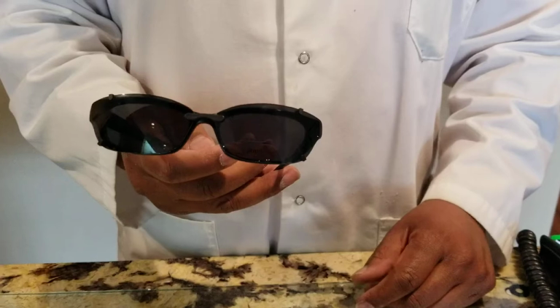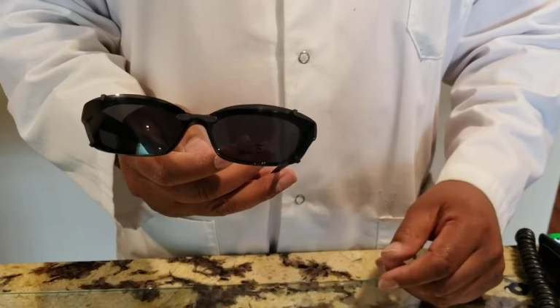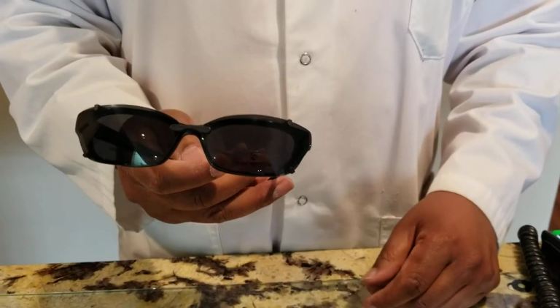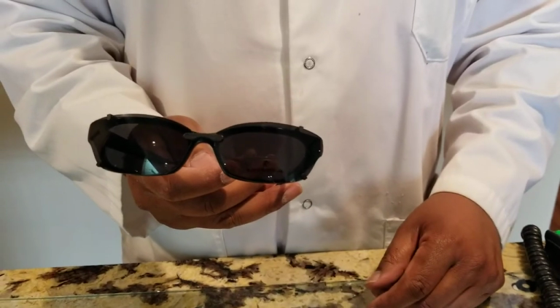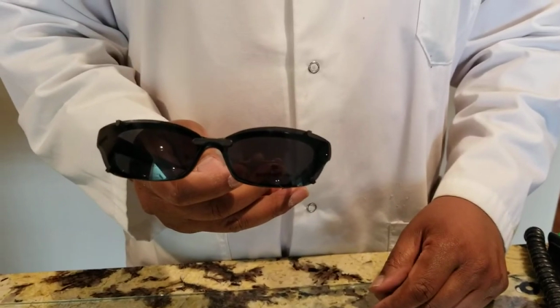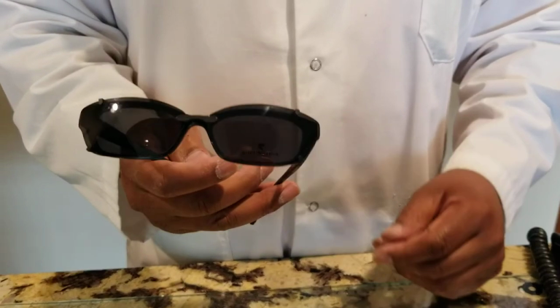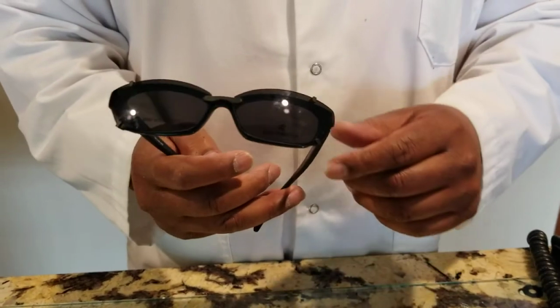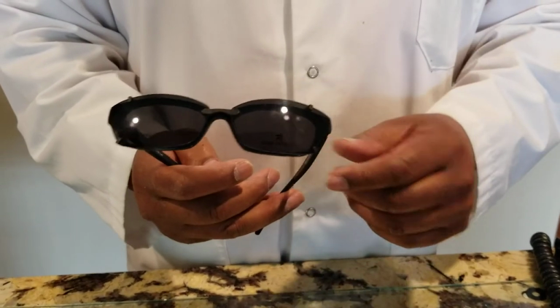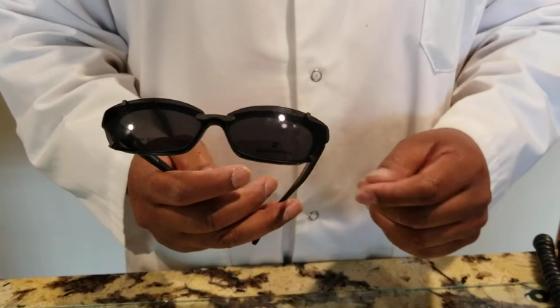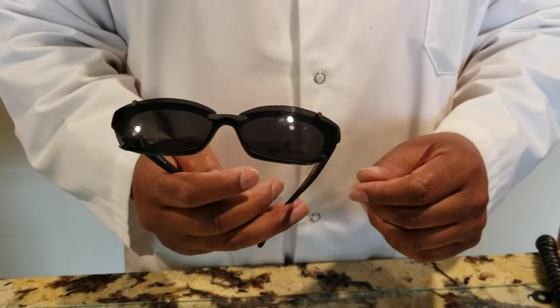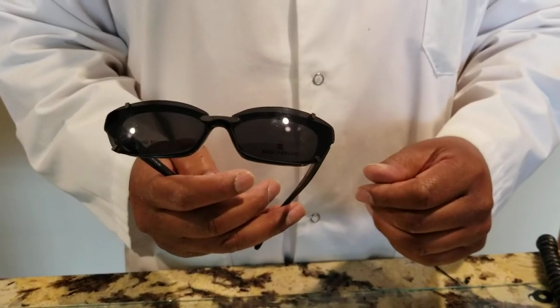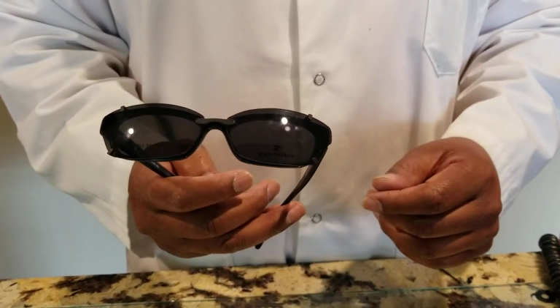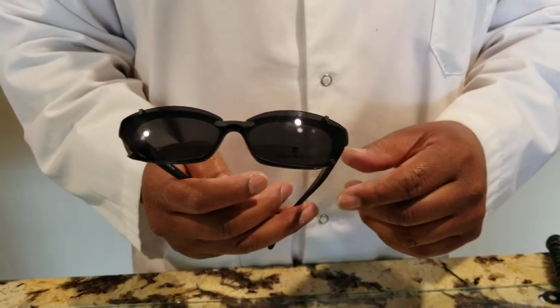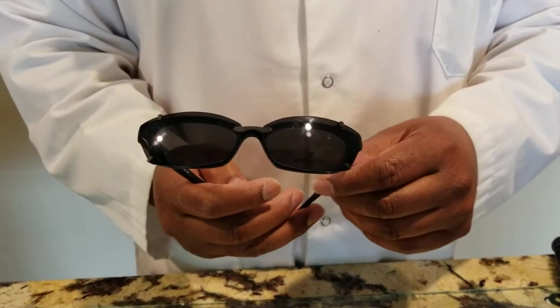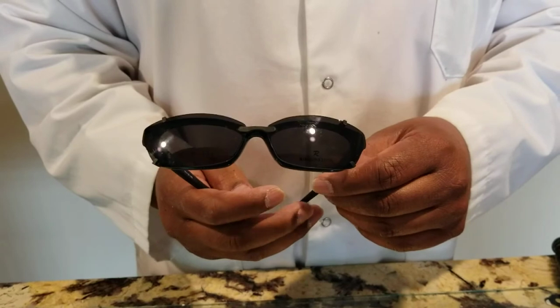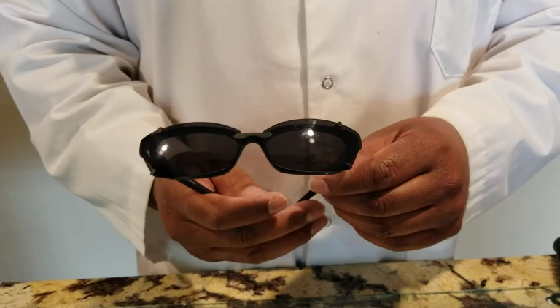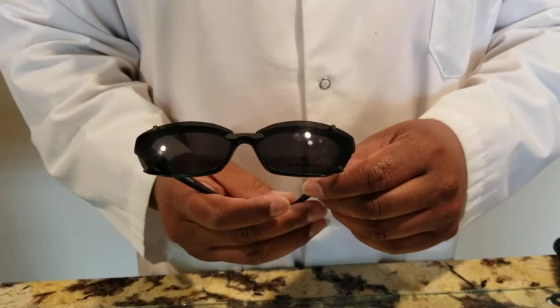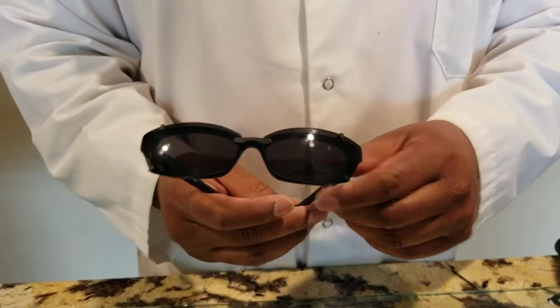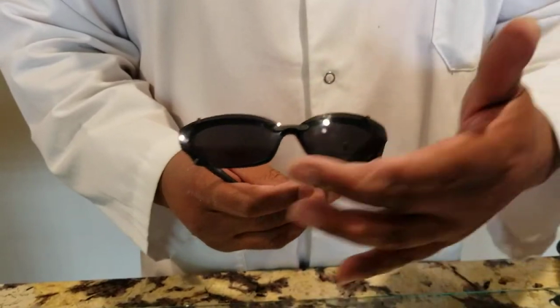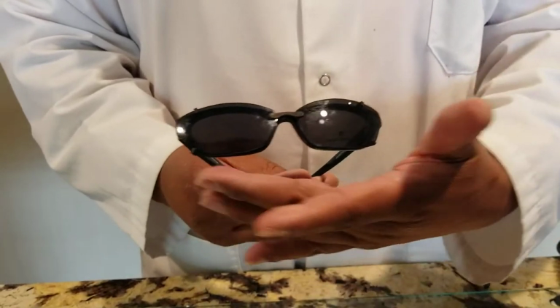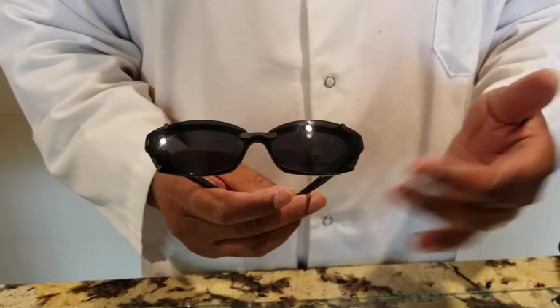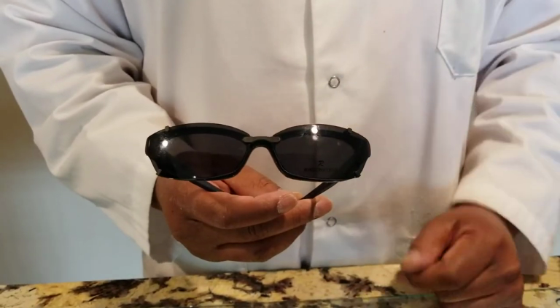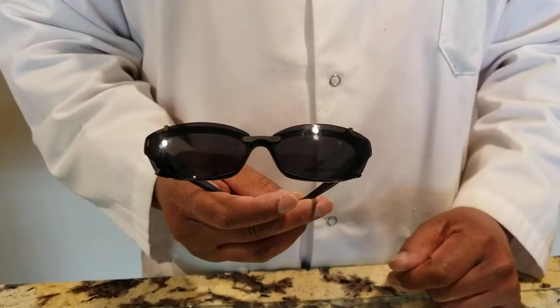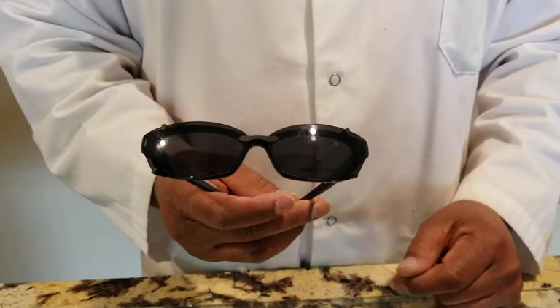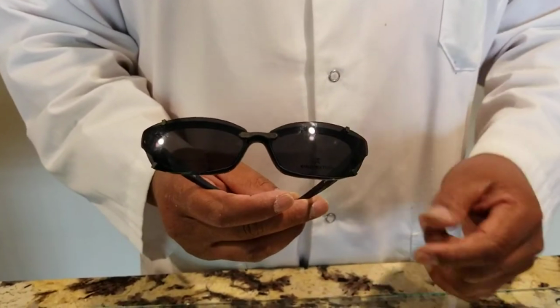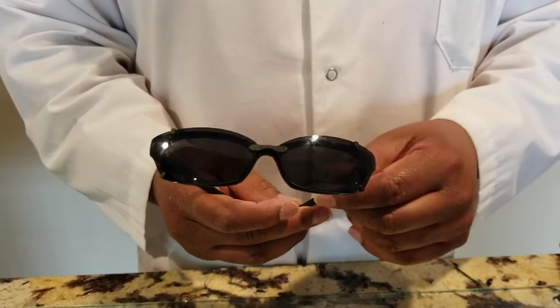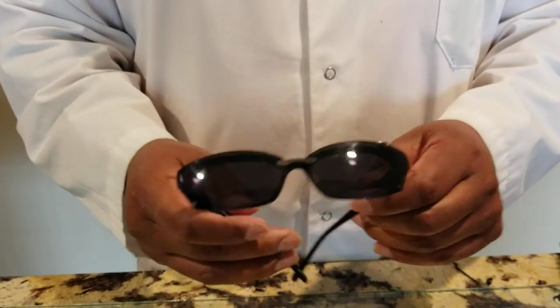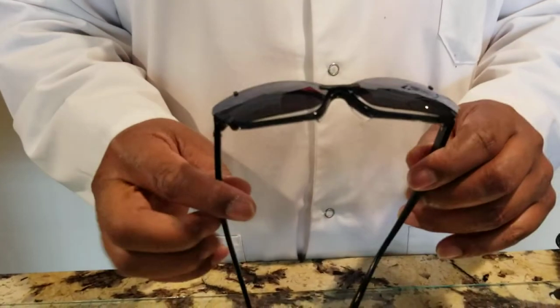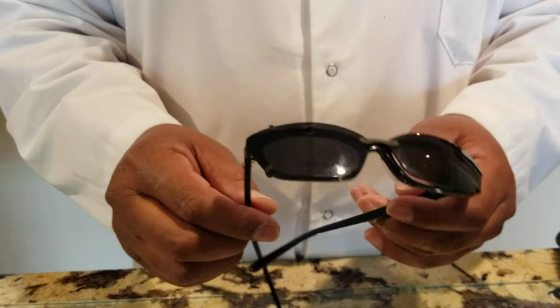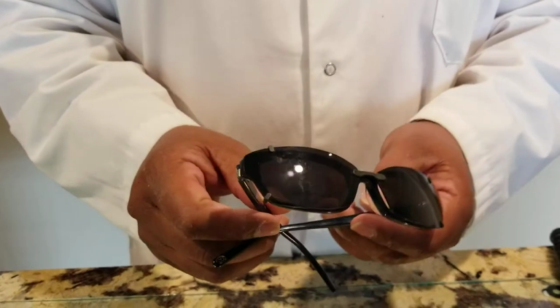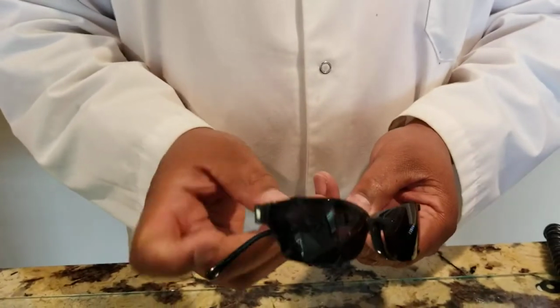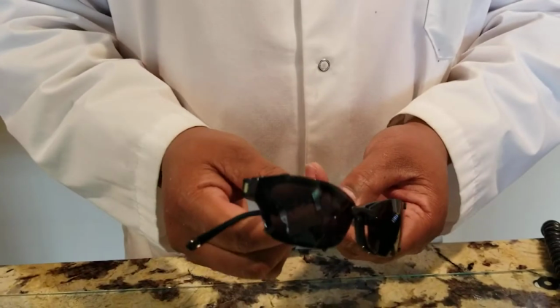Say when. I'm recording. Okay. The easiest way to get on your custom clip-ons from Sun Clip Express — the sun shades — as you can see, they fit nicely on the frame.